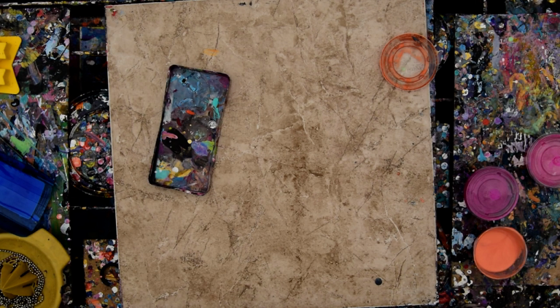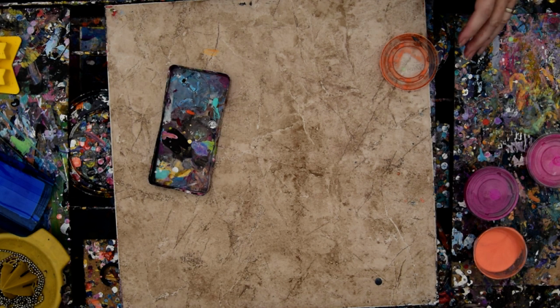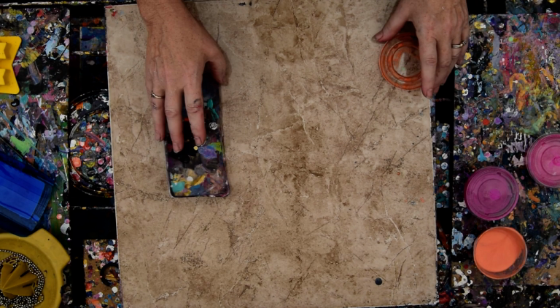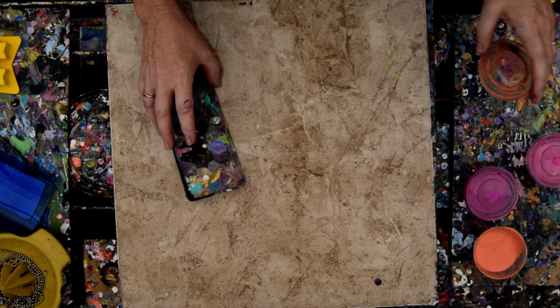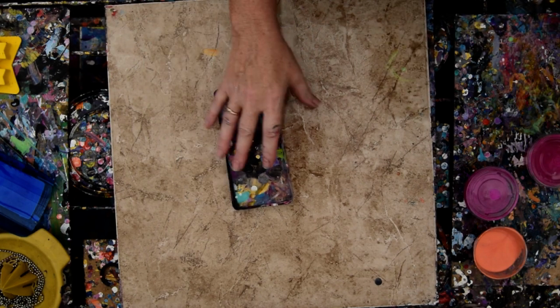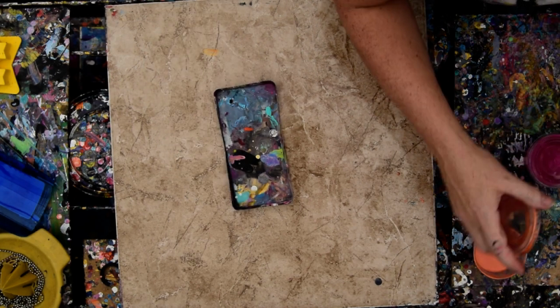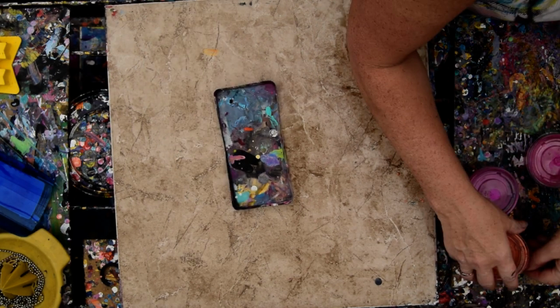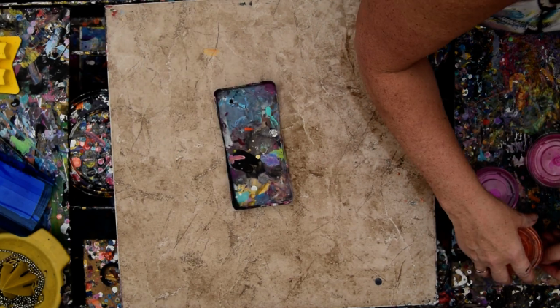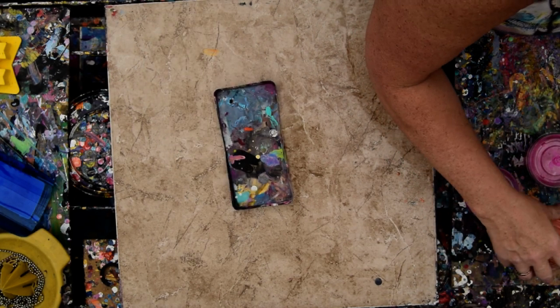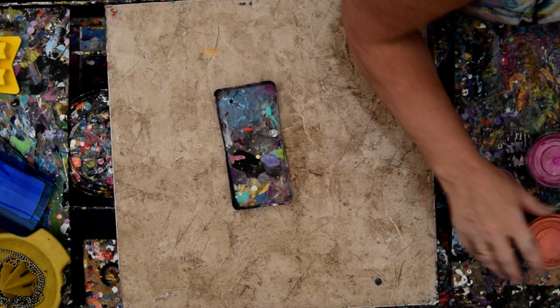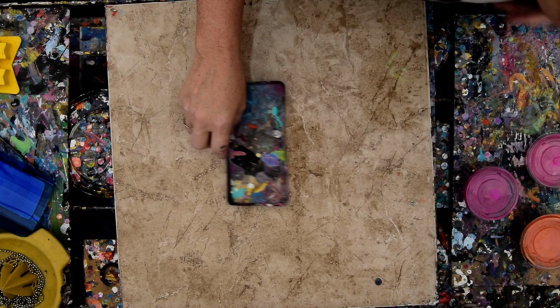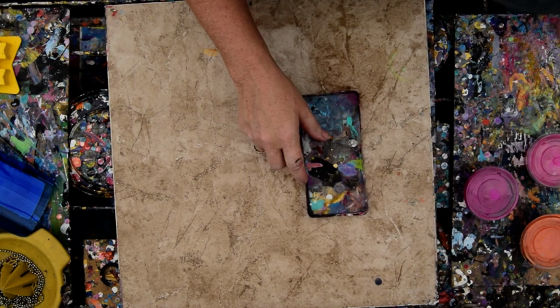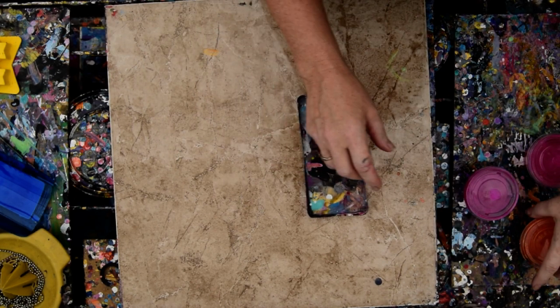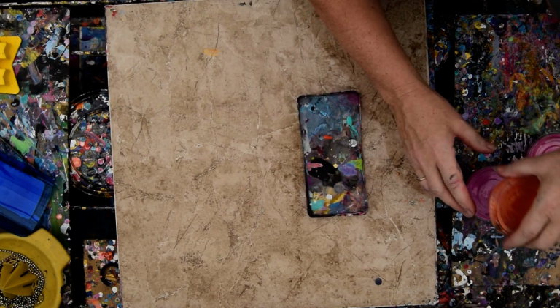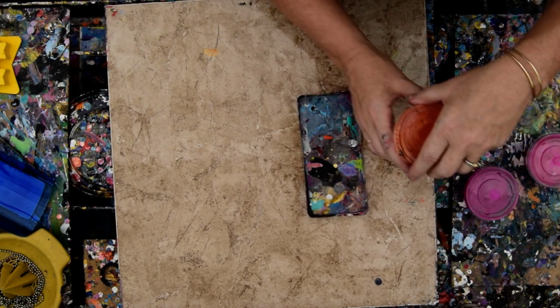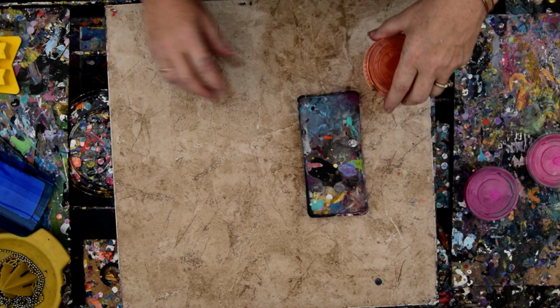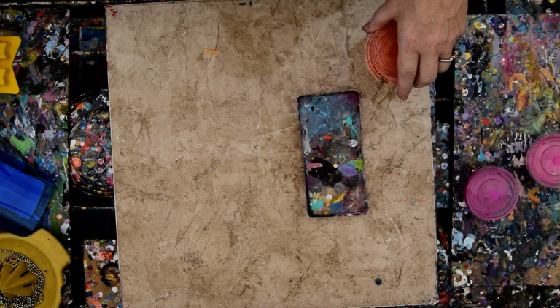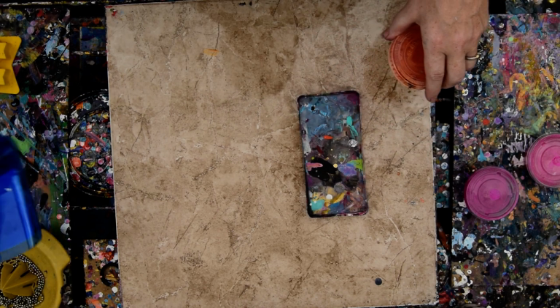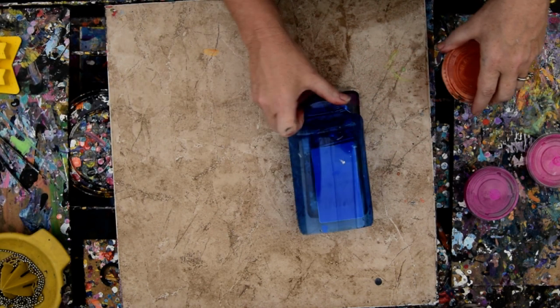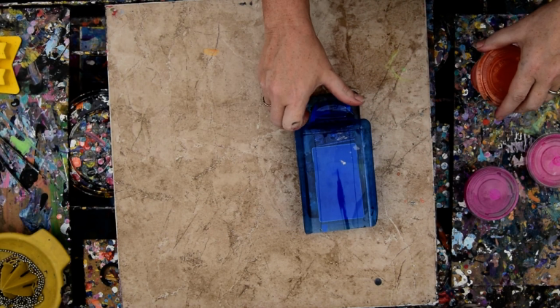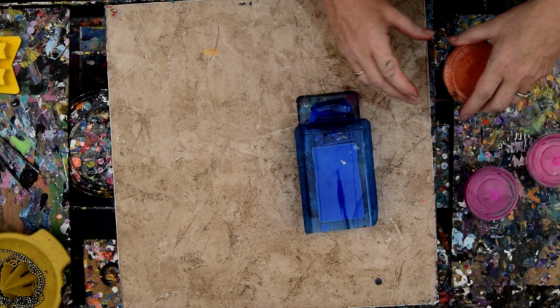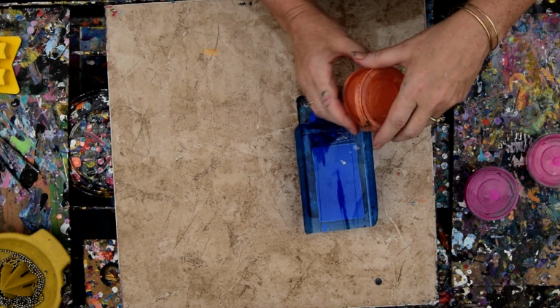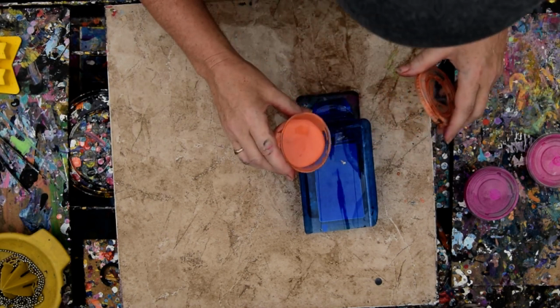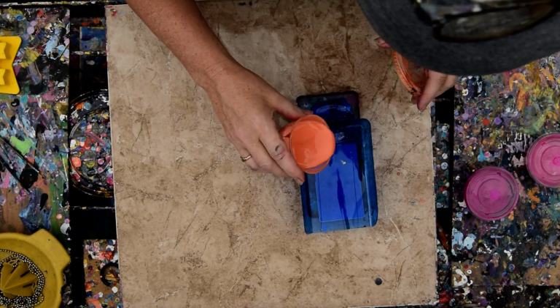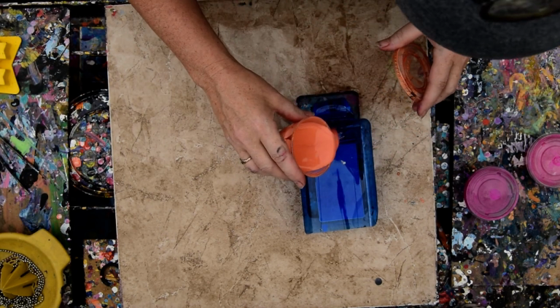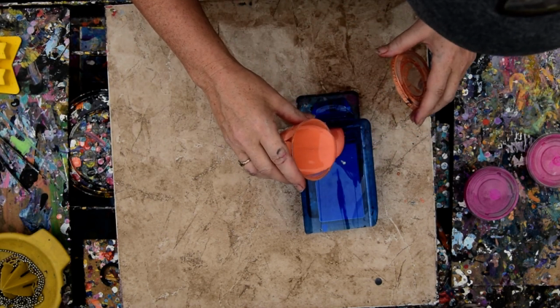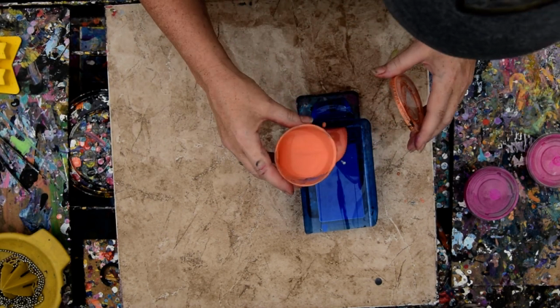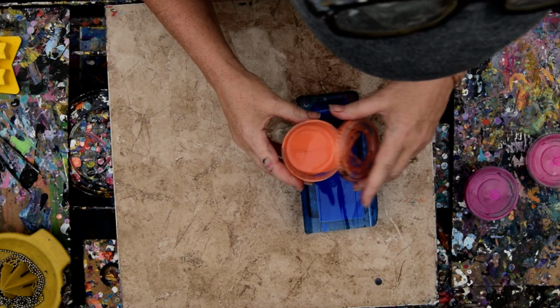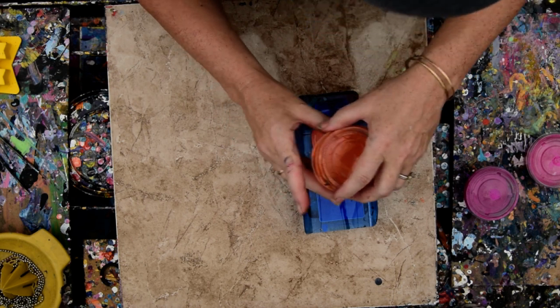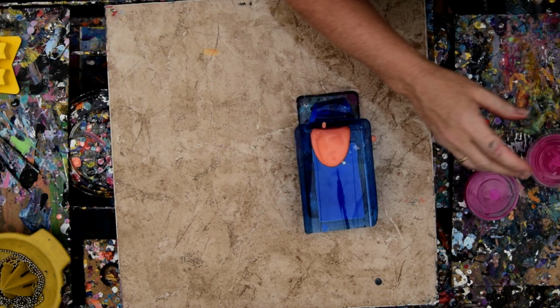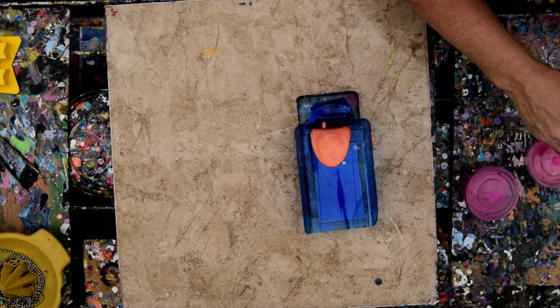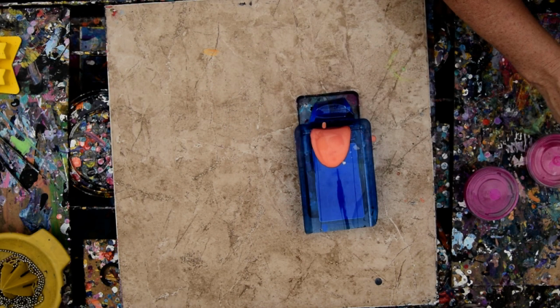I poured a little paint, not where I wanted to pour it either. So now what I'm going to do is I think I'm going to make myself some sky colors with what I've got handy here.